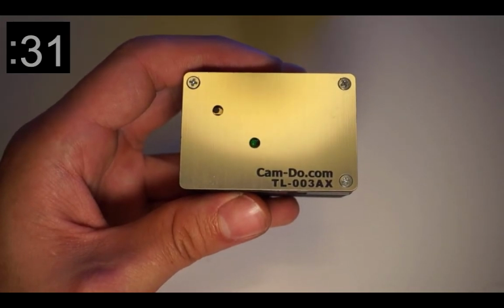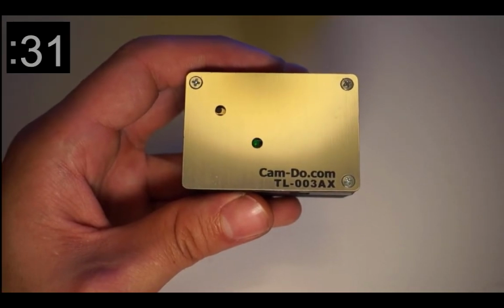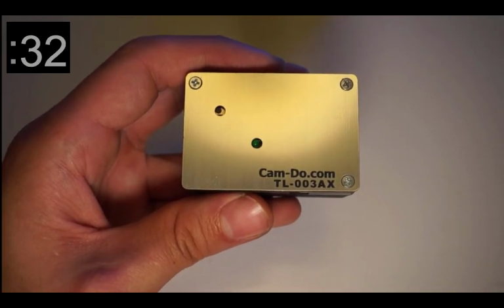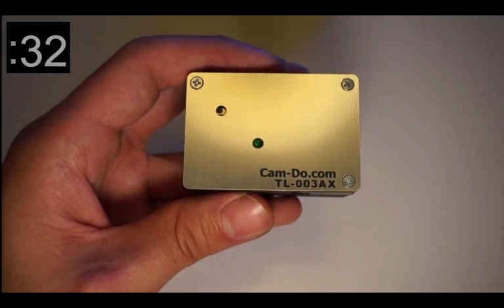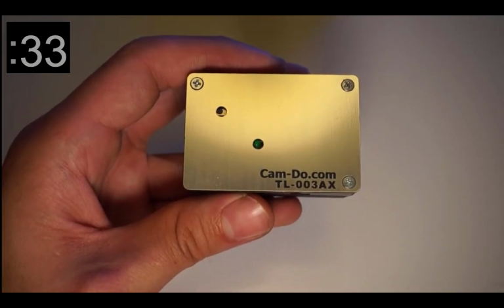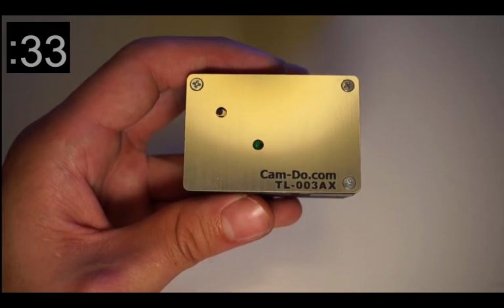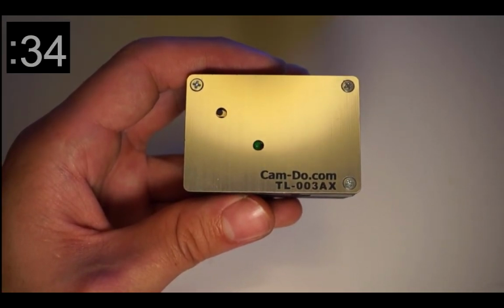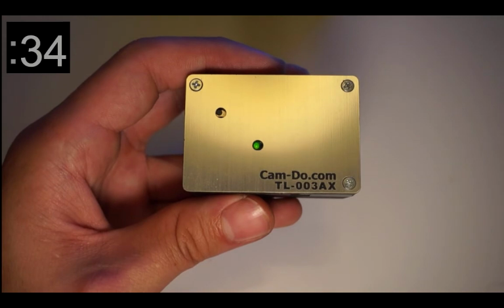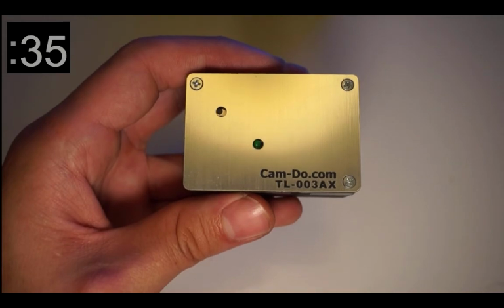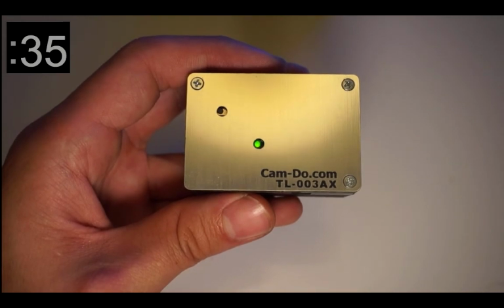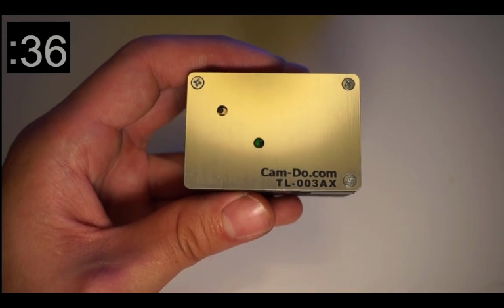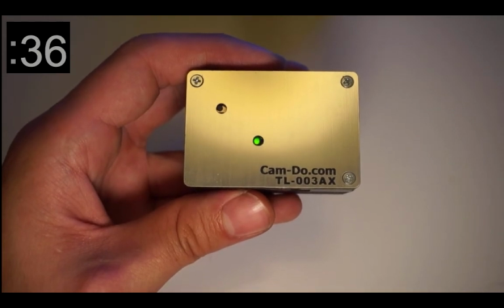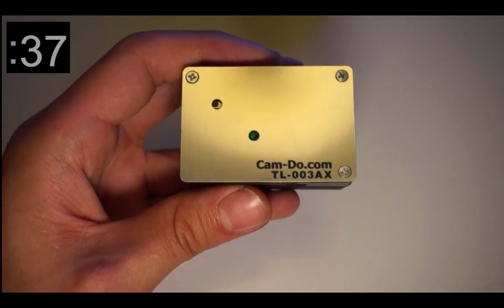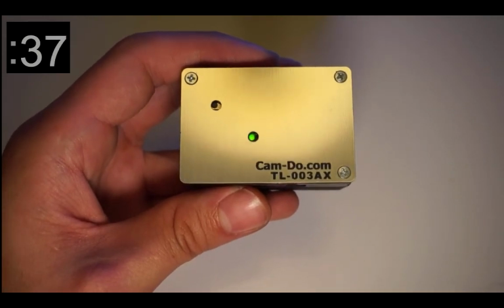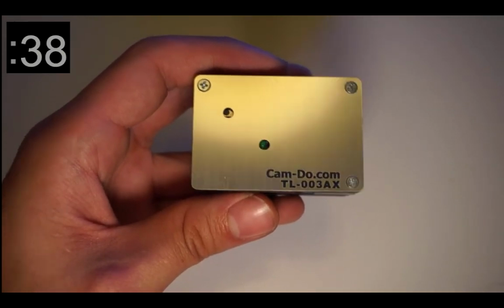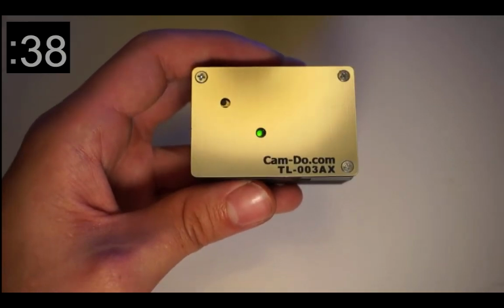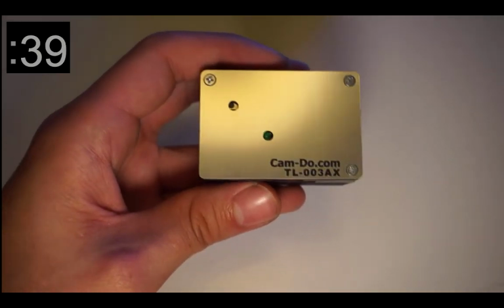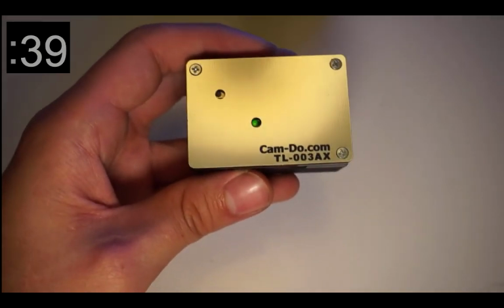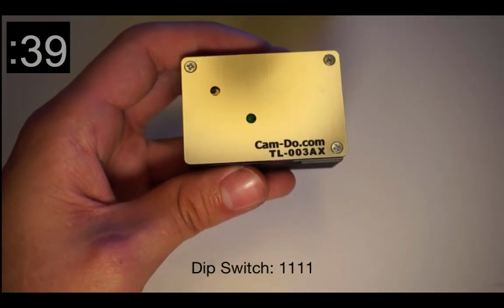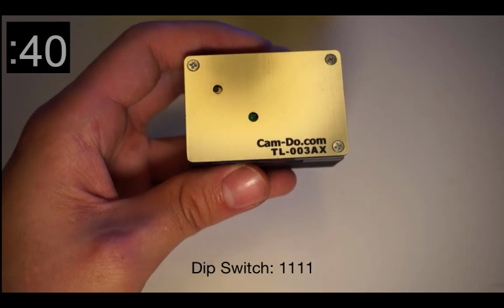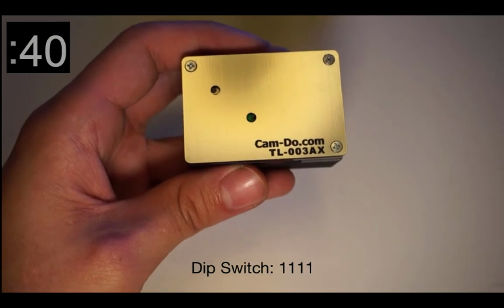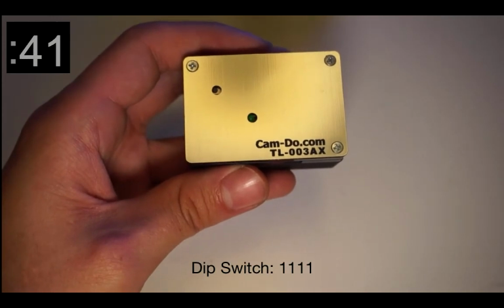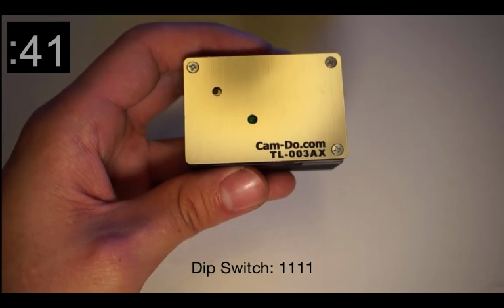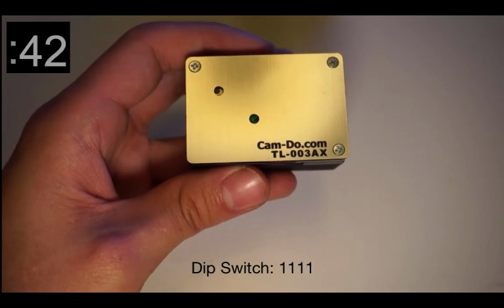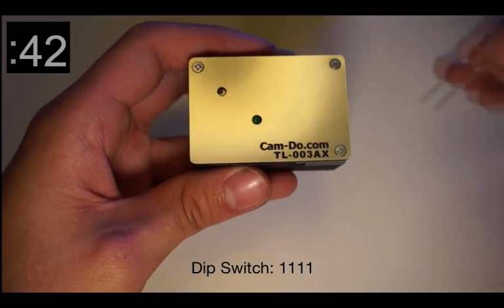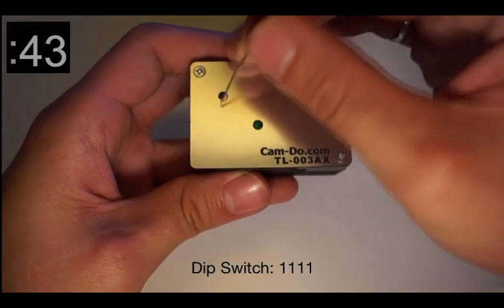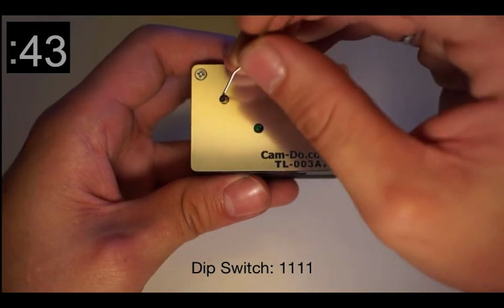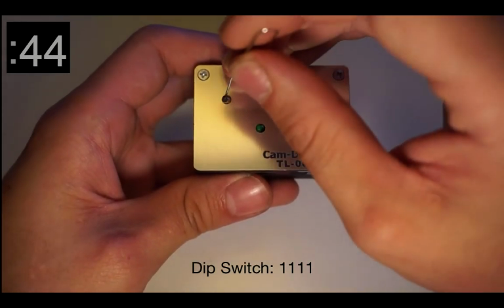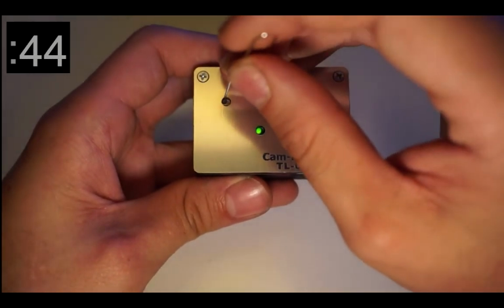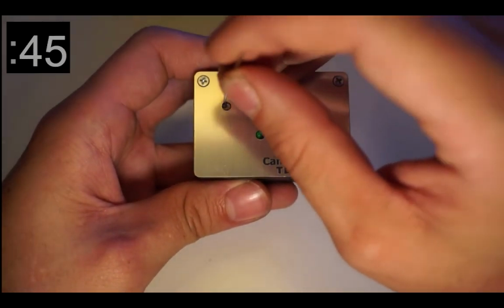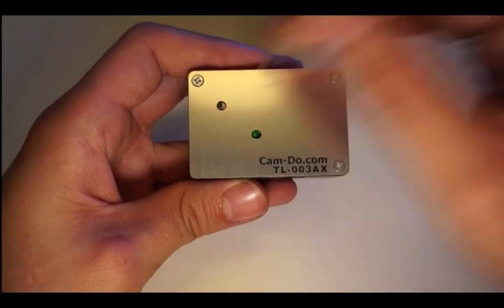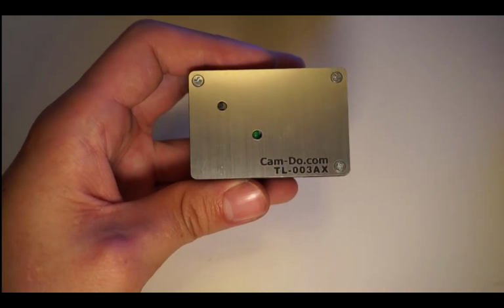Finally, remove the intervalometer and set the DIP switches to 1111, or up up up up. The intervalometer programming is now set. You are now ready to use your time-lapse intervalometer.